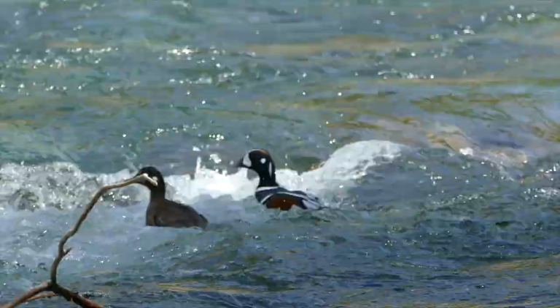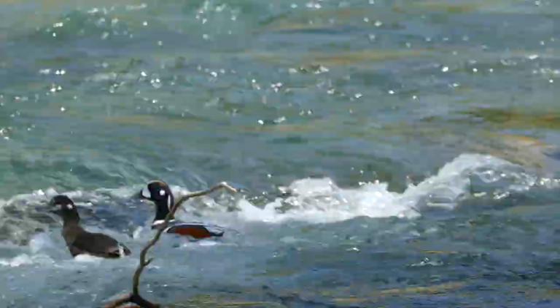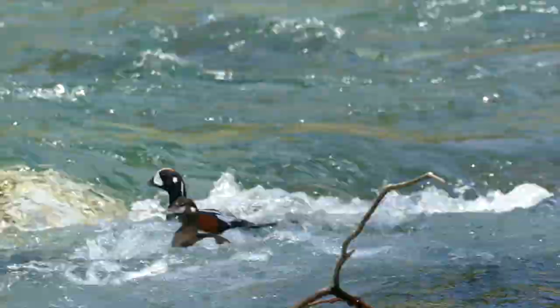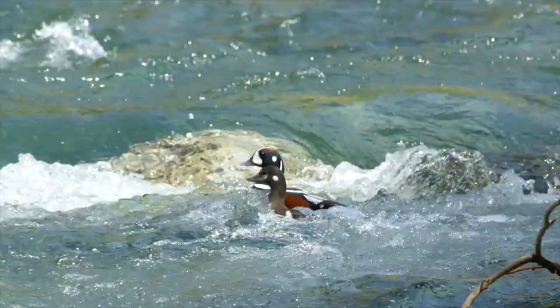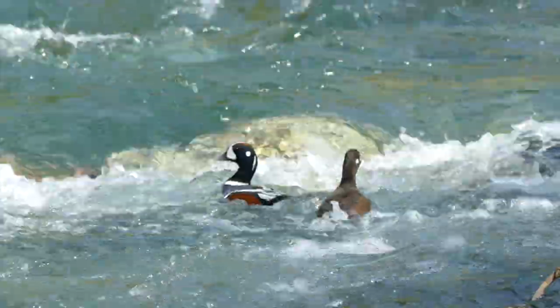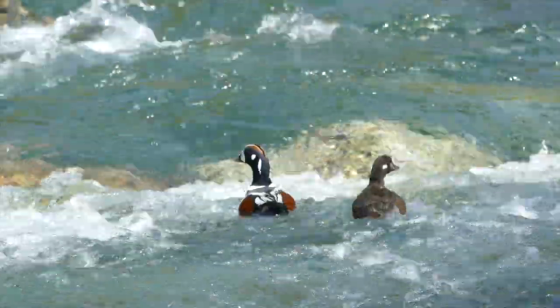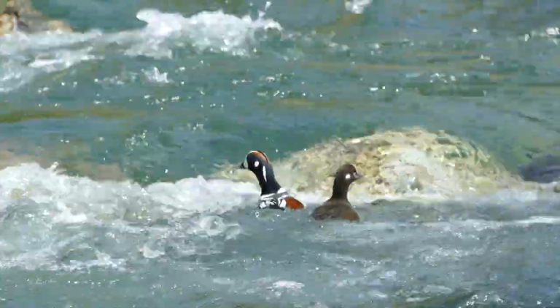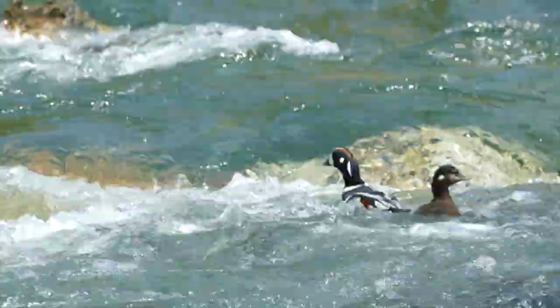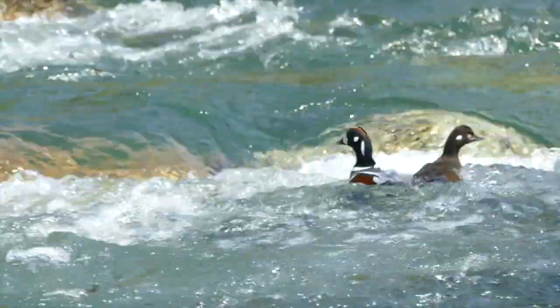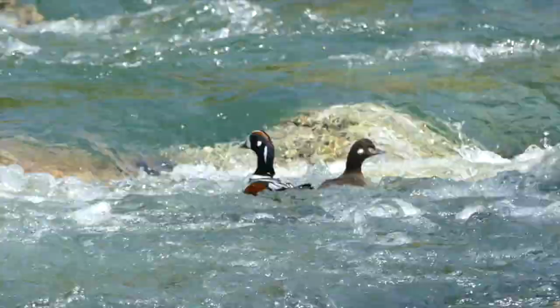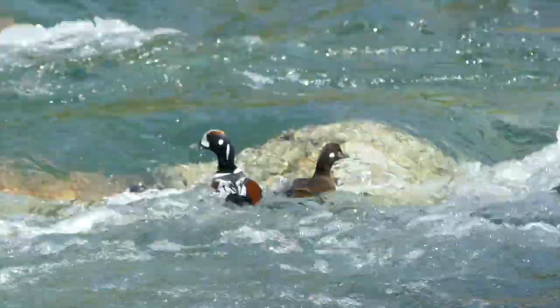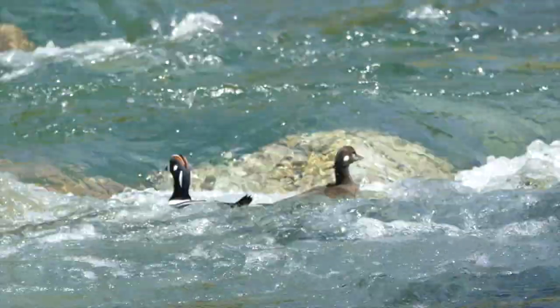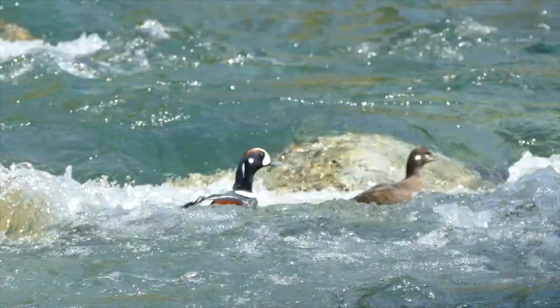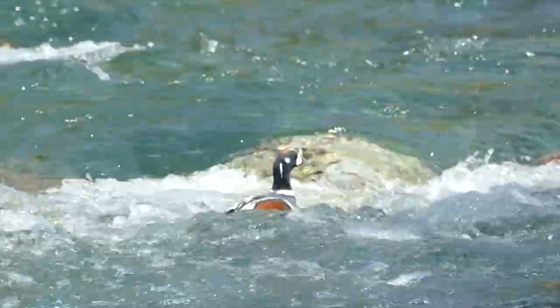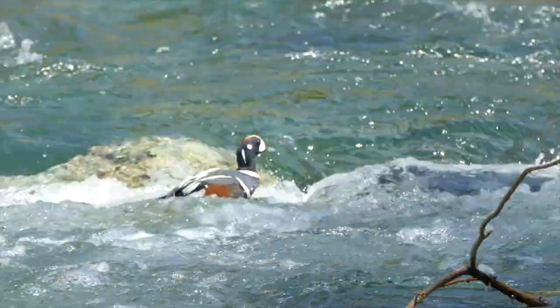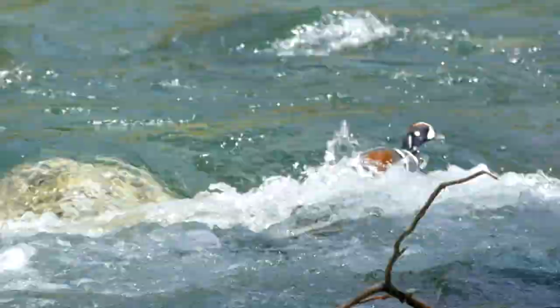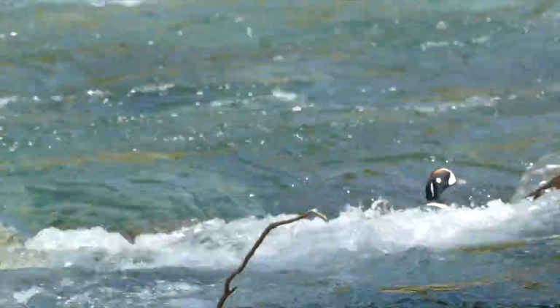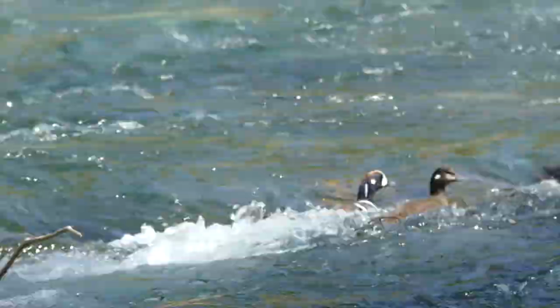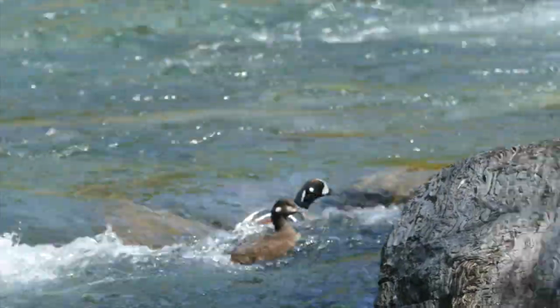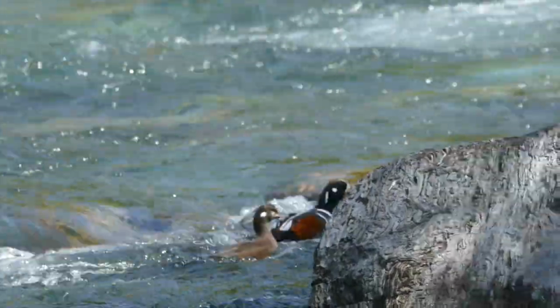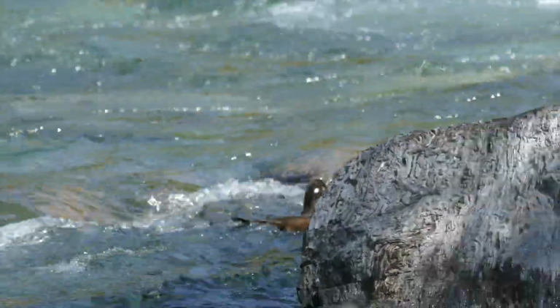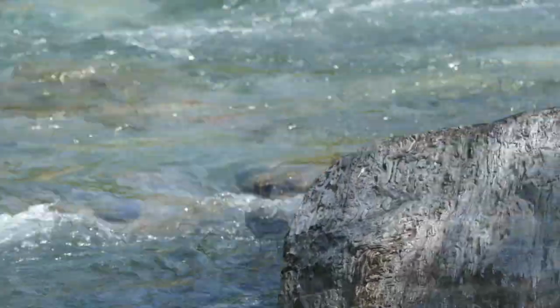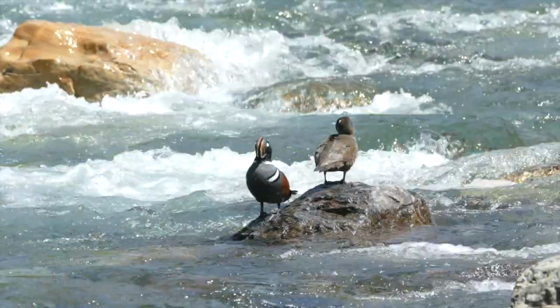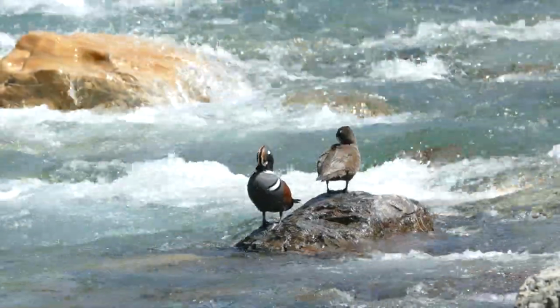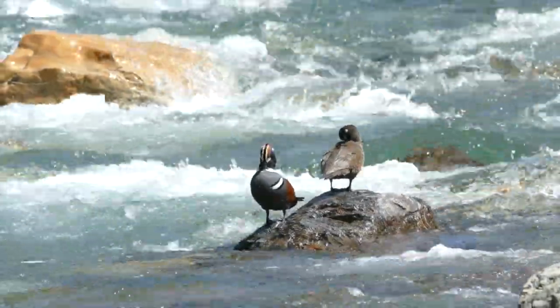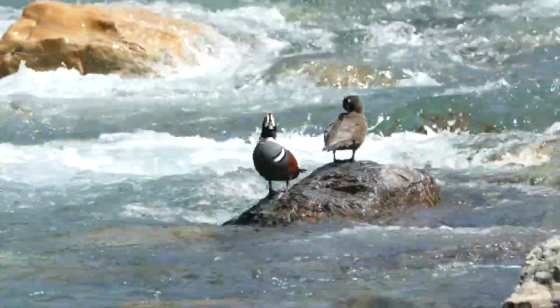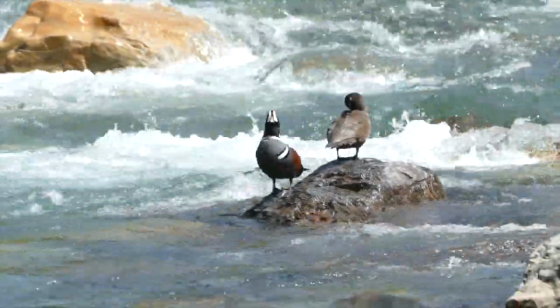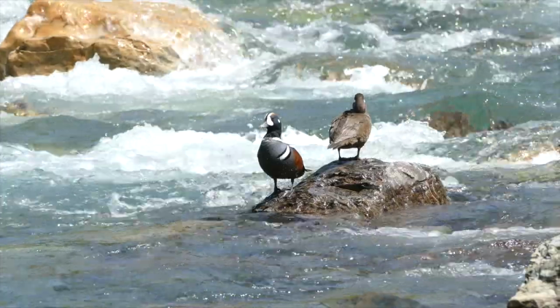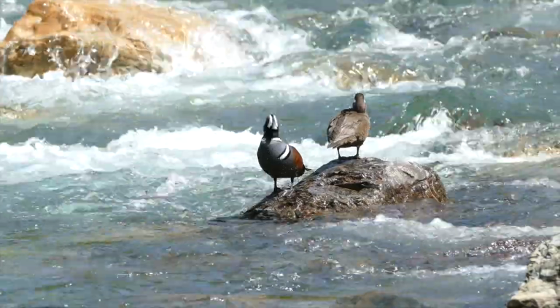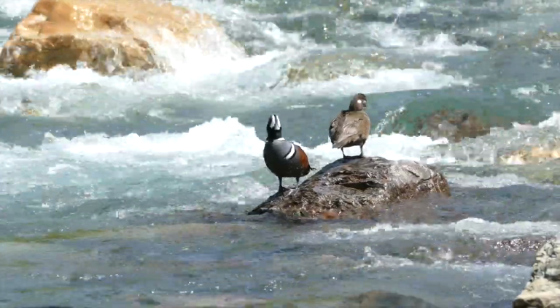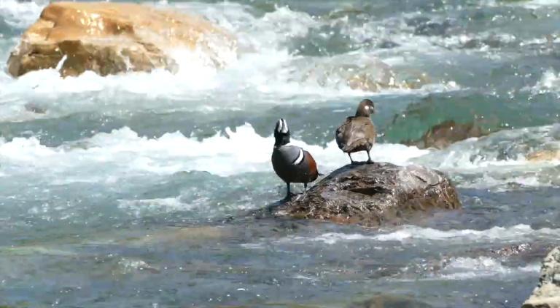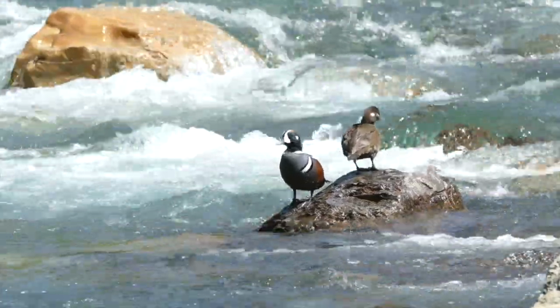Were these the banded ones? It didn't look like it. Wow, what a photo op.